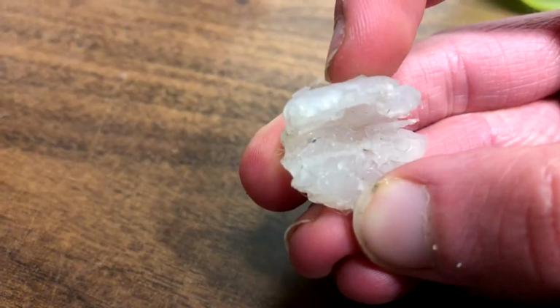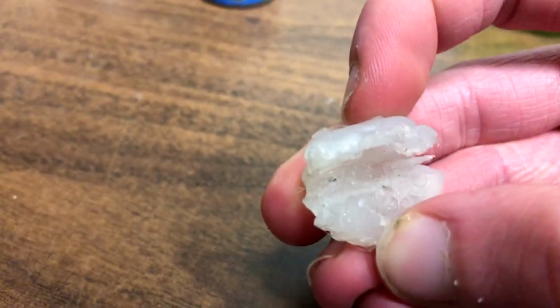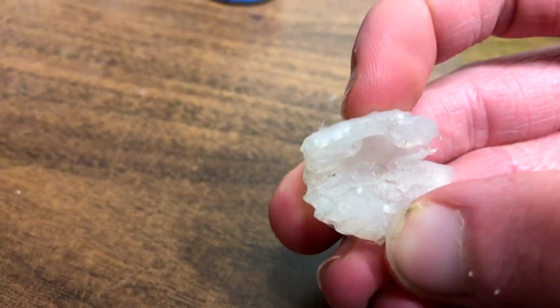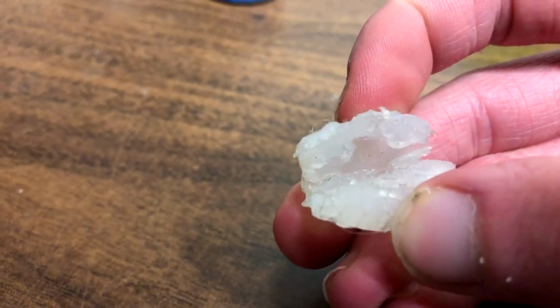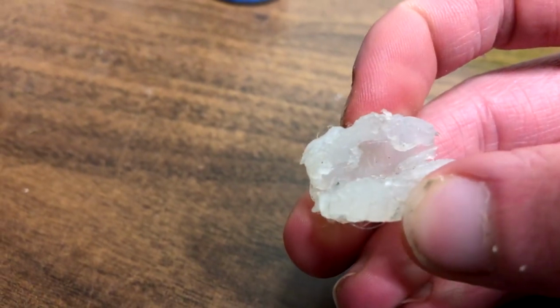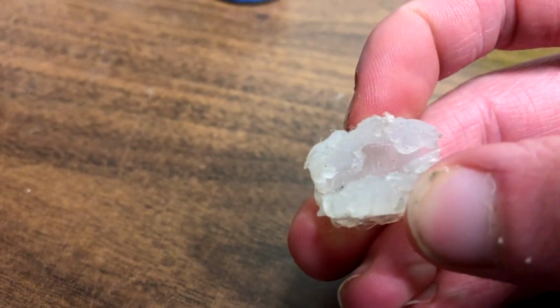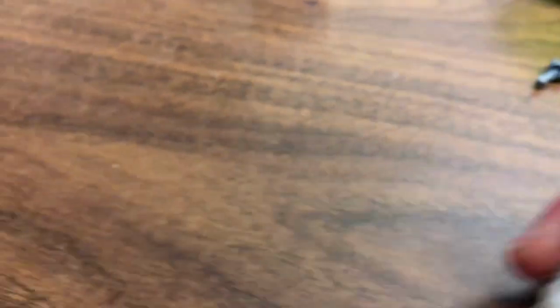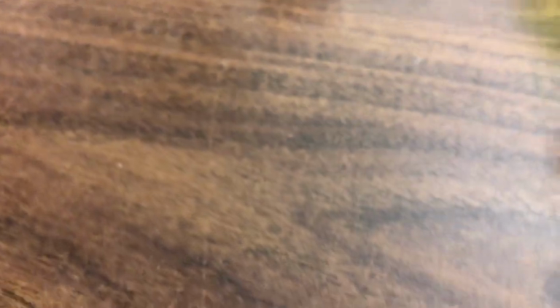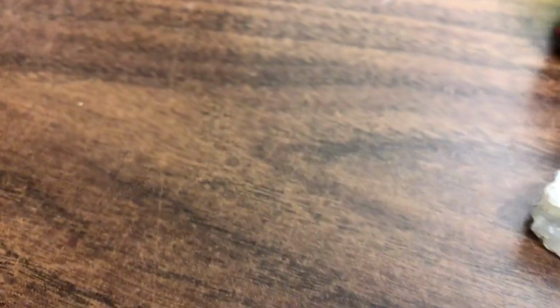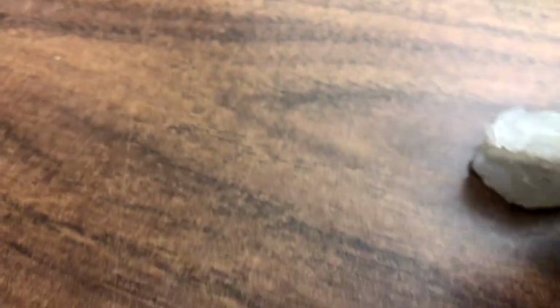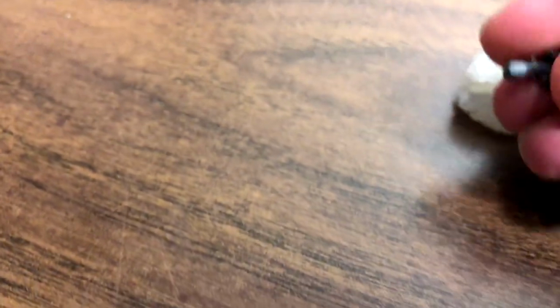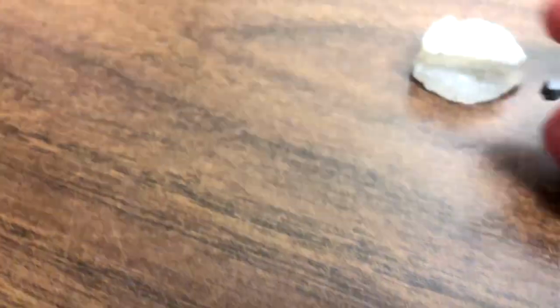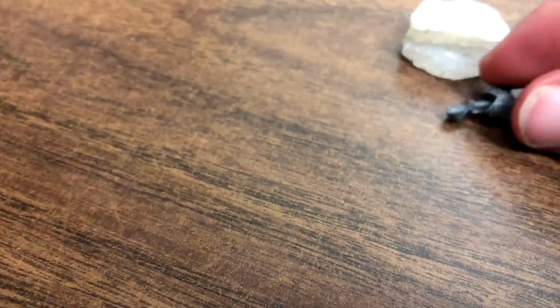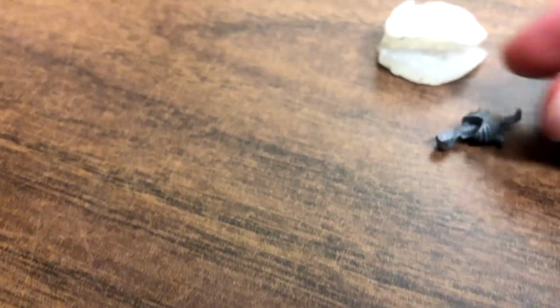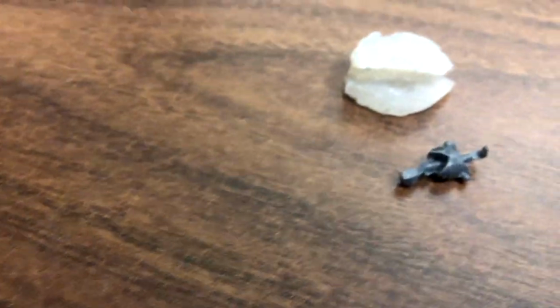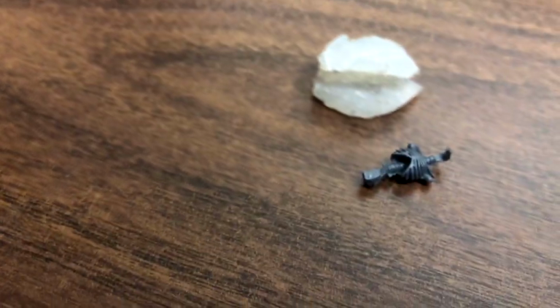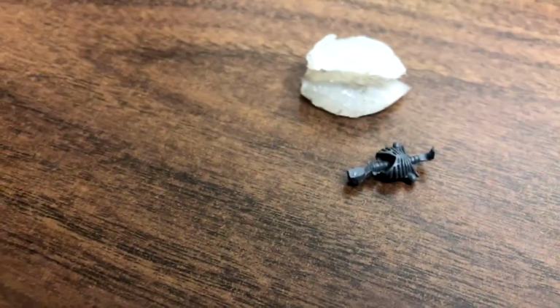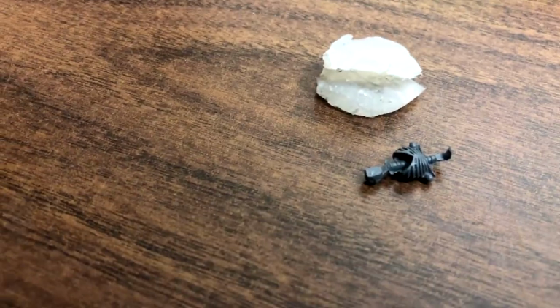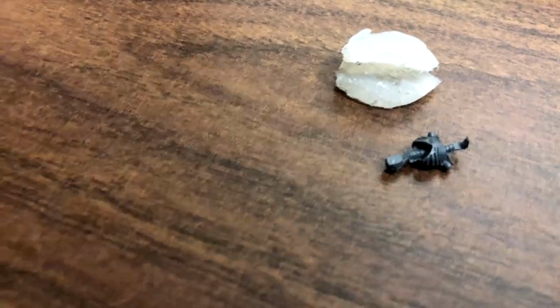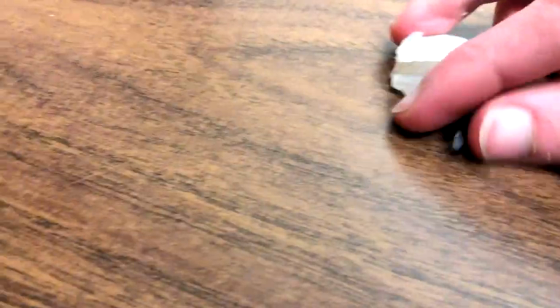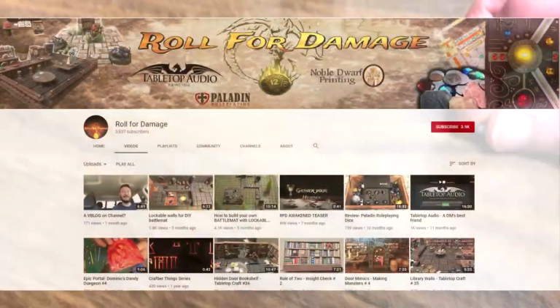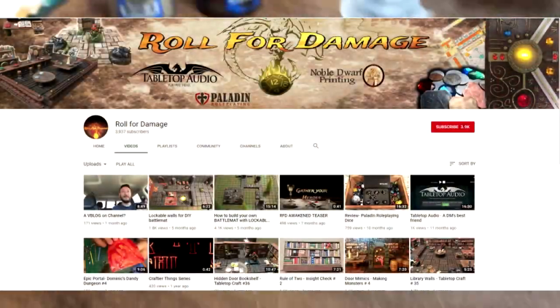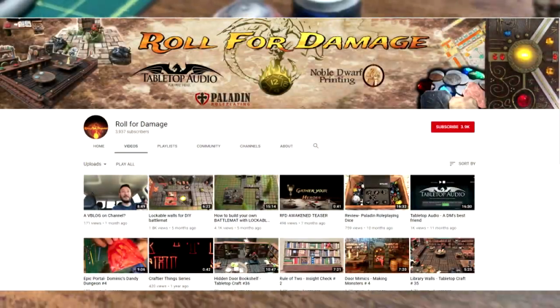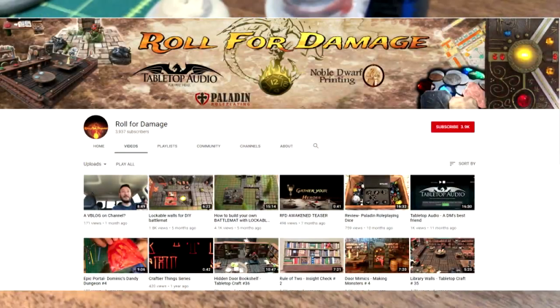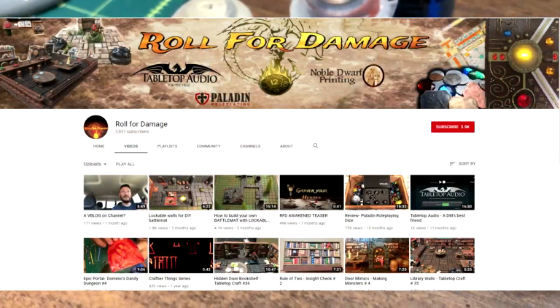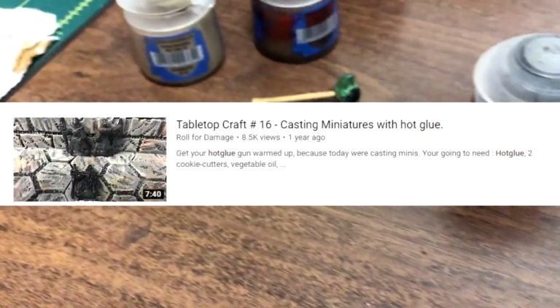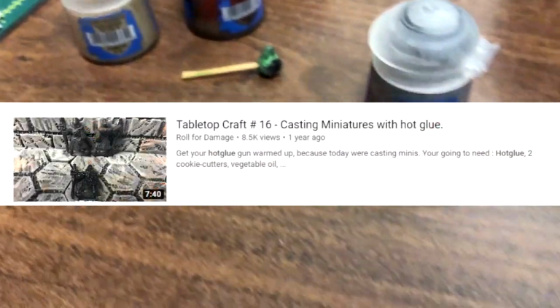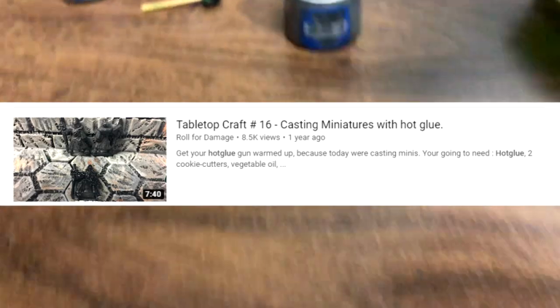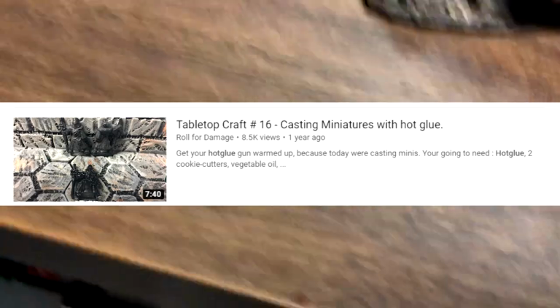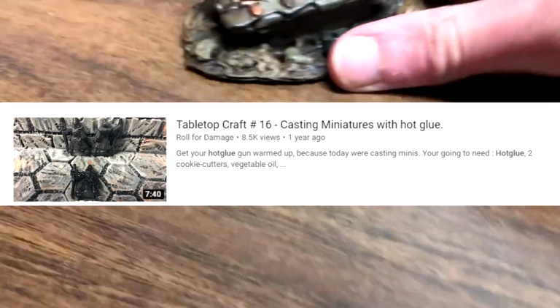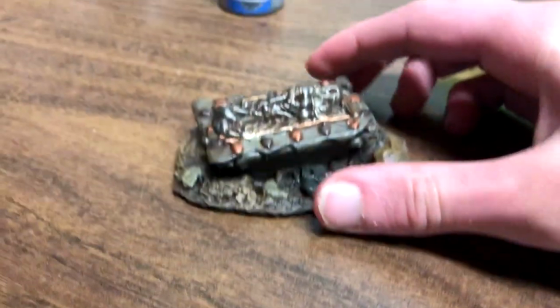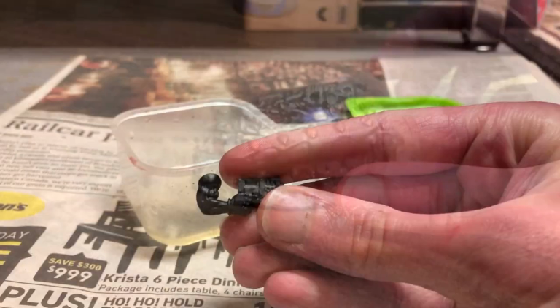This started out as a crazy experiment and it became something else entirely. I thought this was my own idea, but I'd also like to shout out Roll4Damage for thinking of this too back in October 2017.